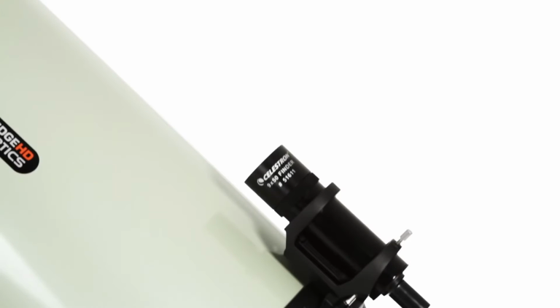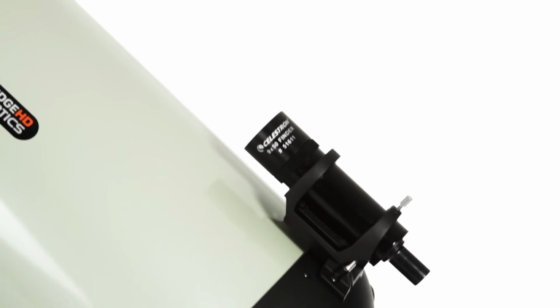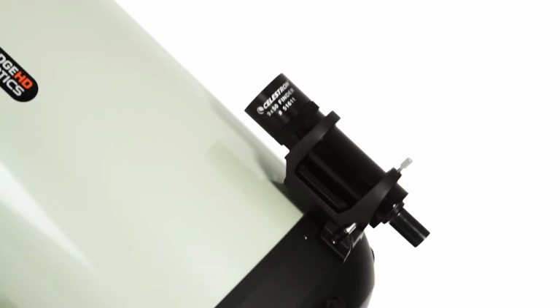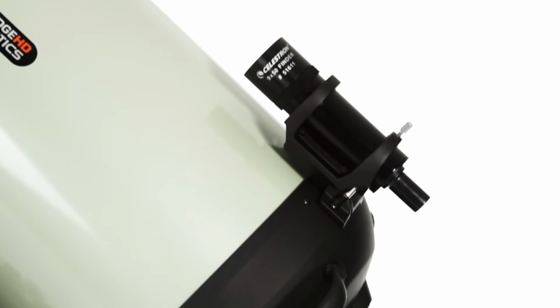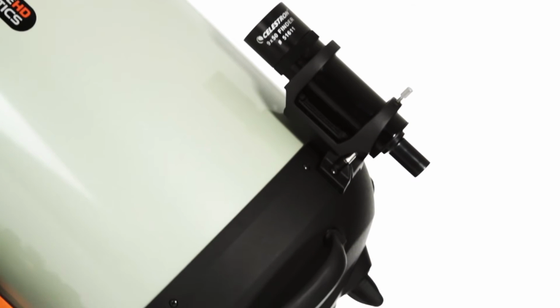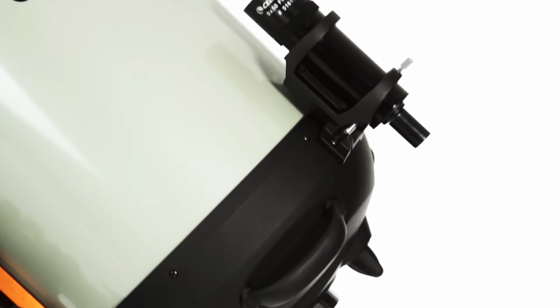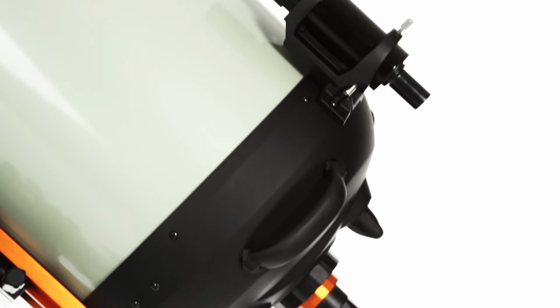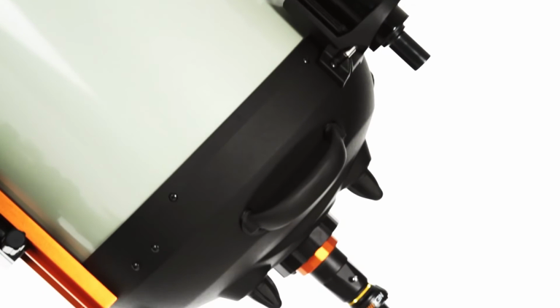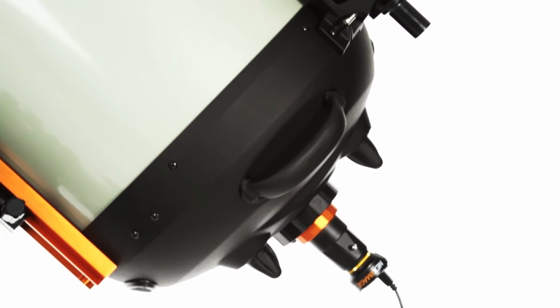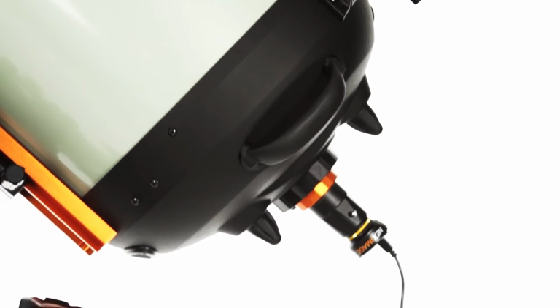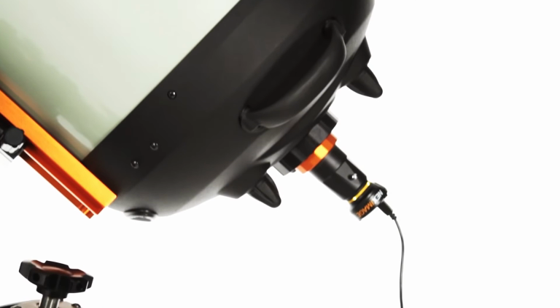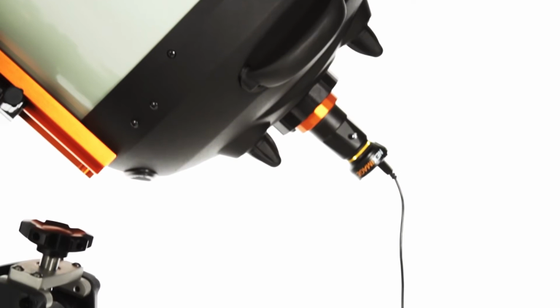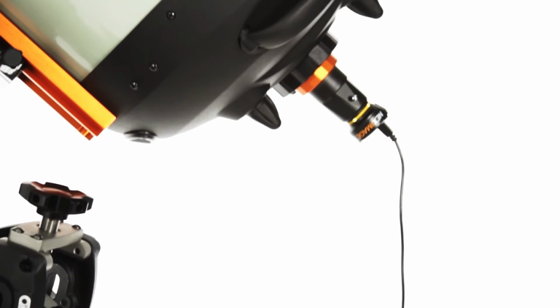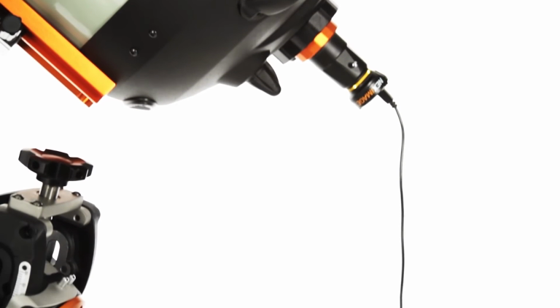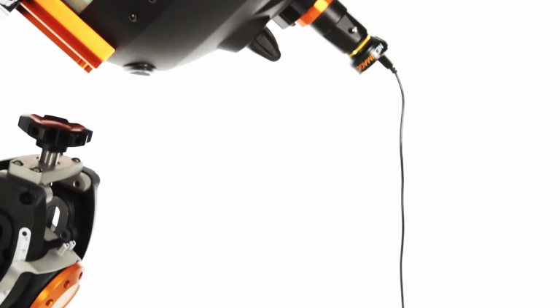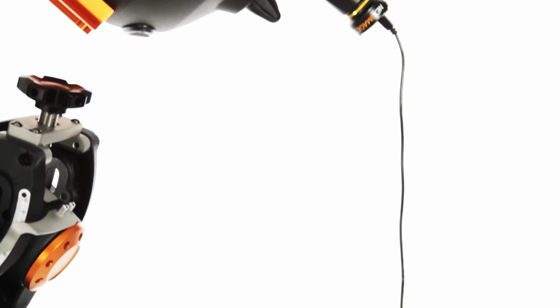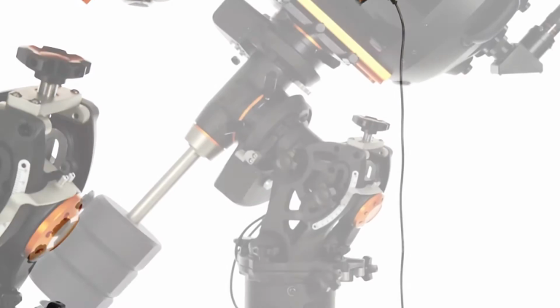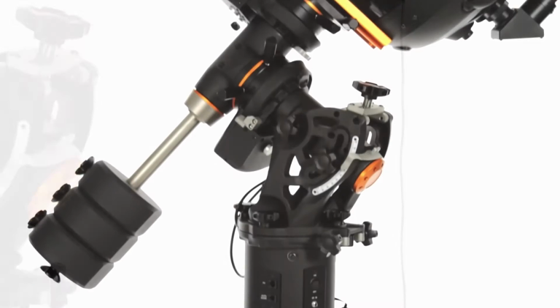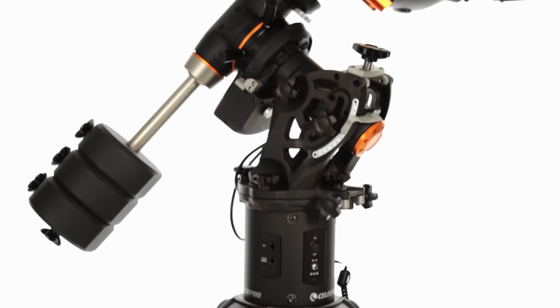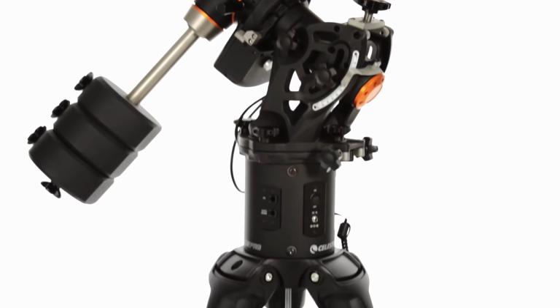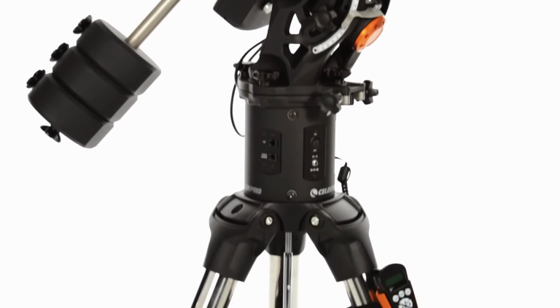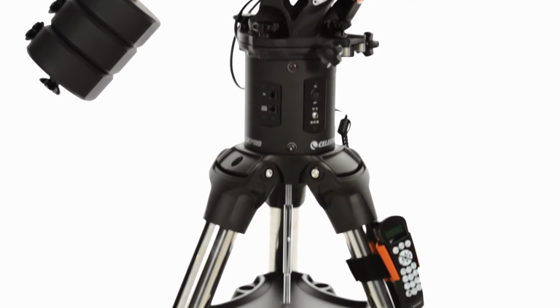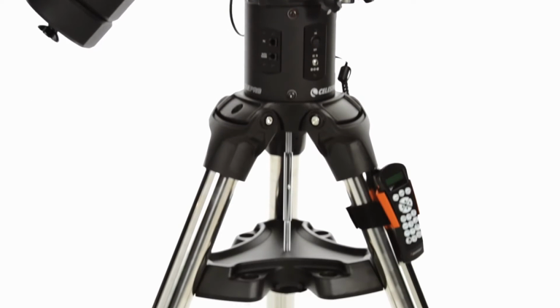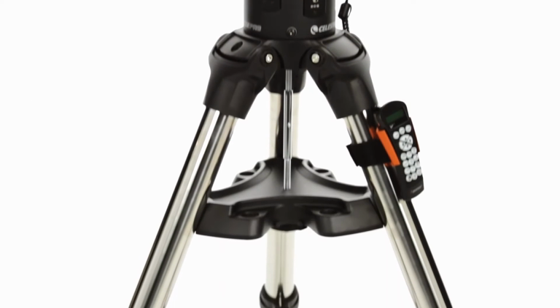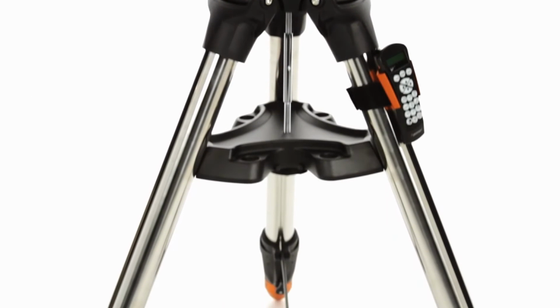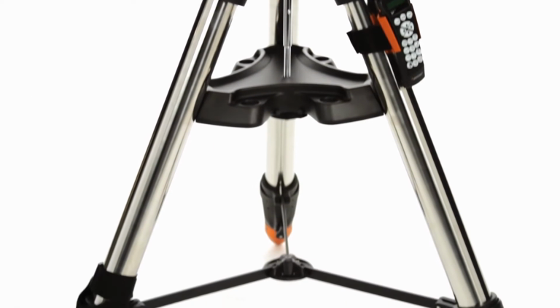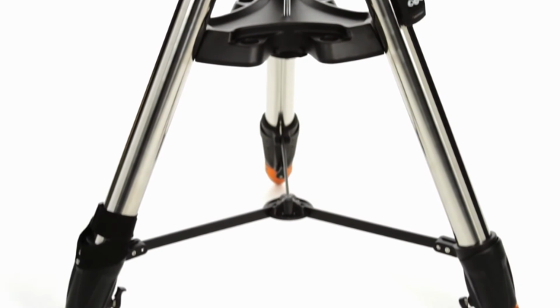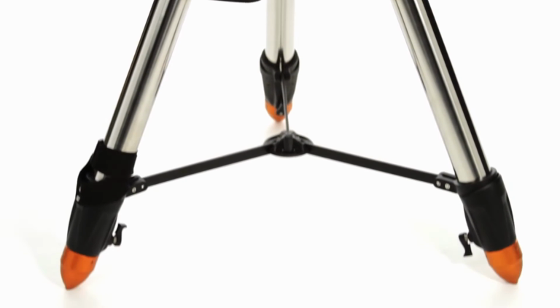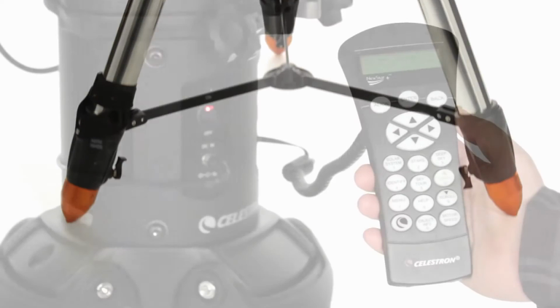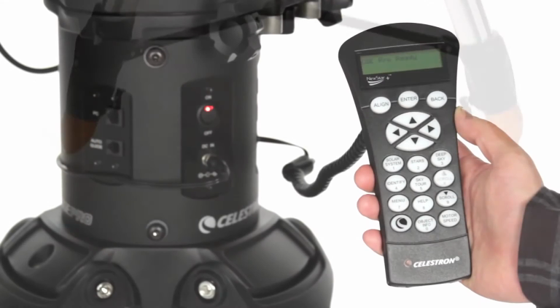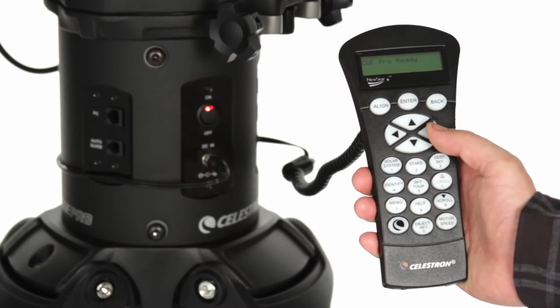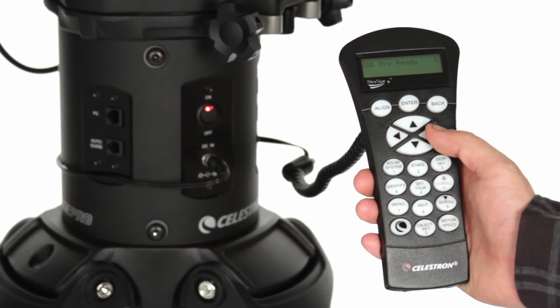Customize your setup with accessories: guide scopes, deep sky or planetary cameras, focal reducers, StarSense auto-align, and more. CGE Pro's motors and 3-inch tripod legs handle up to 90 pounds of payload with ease.